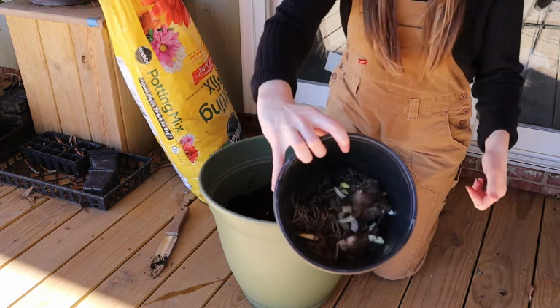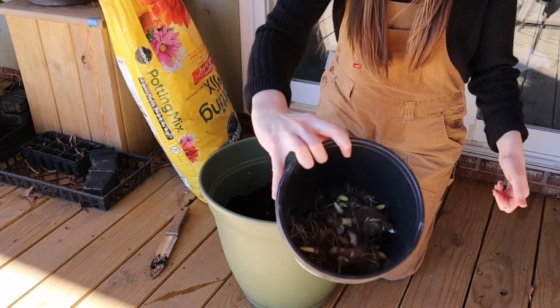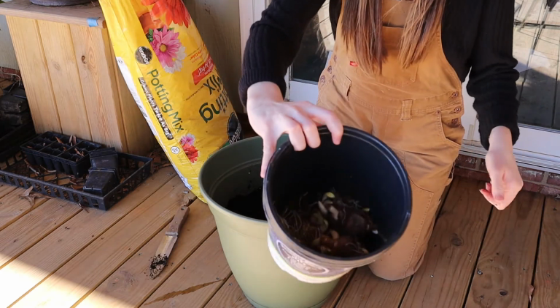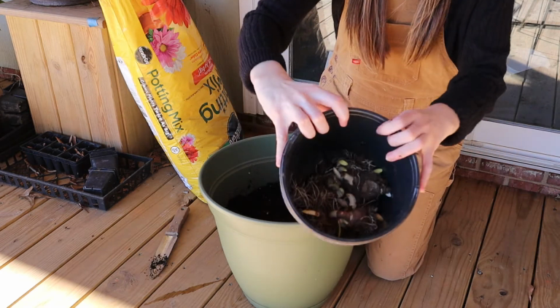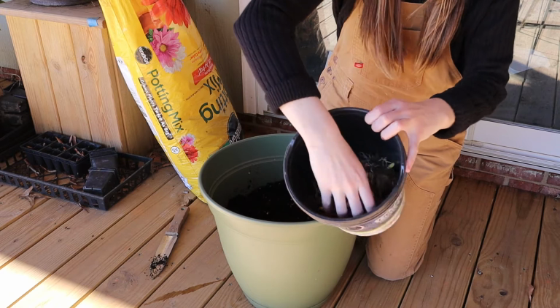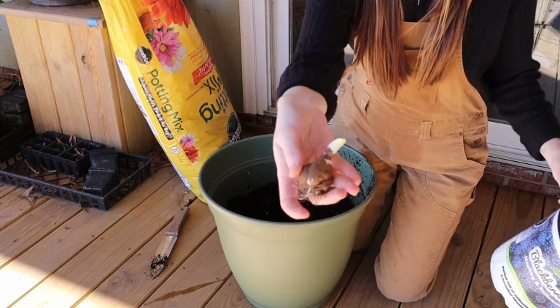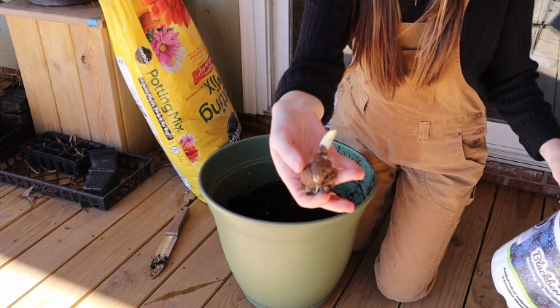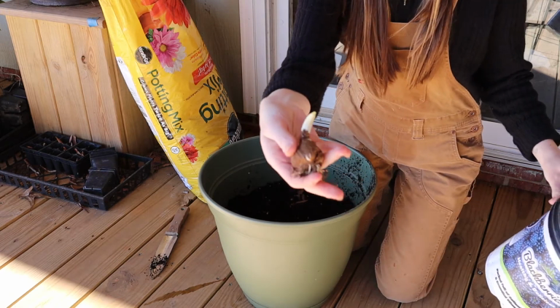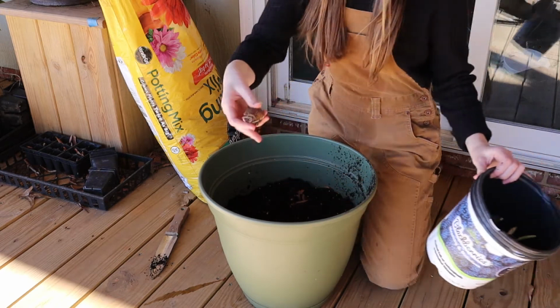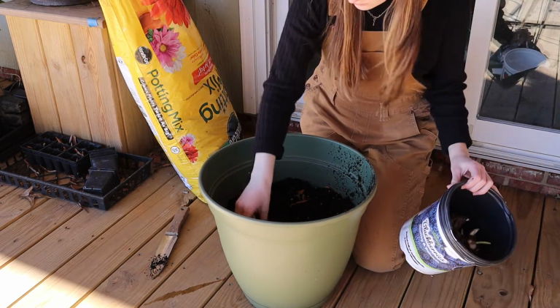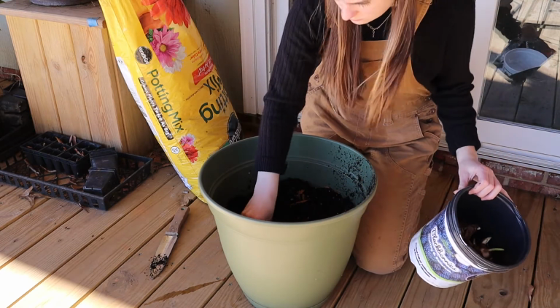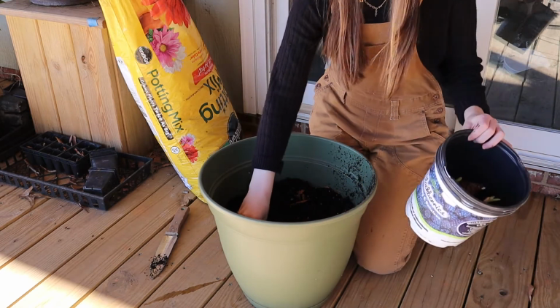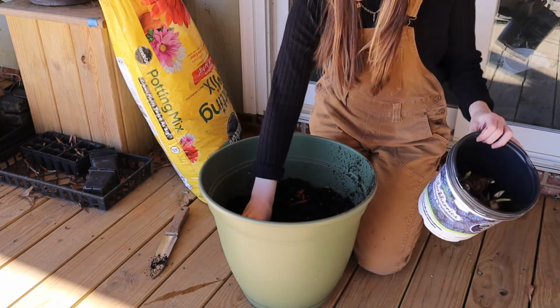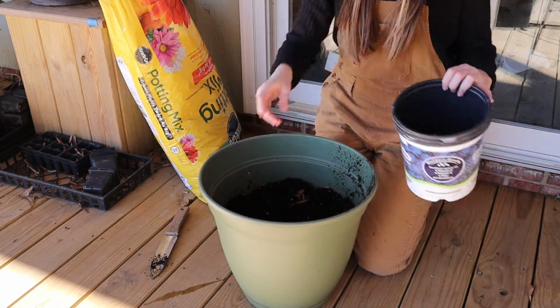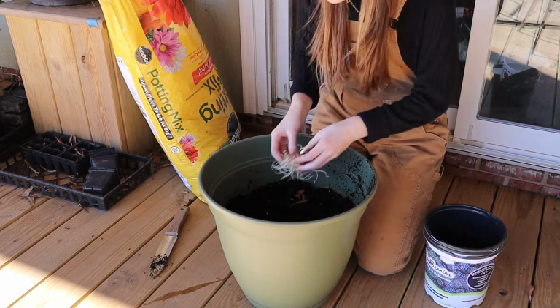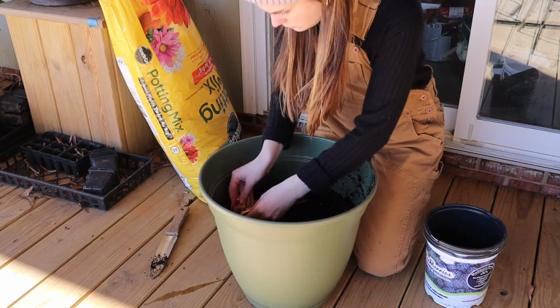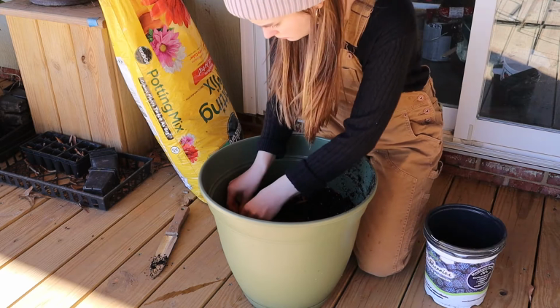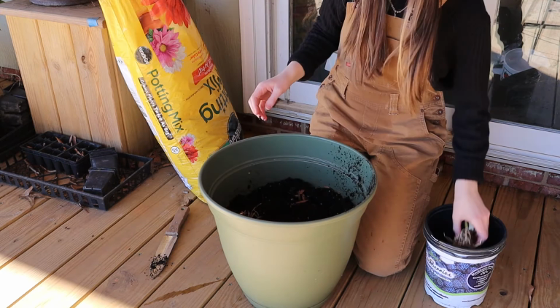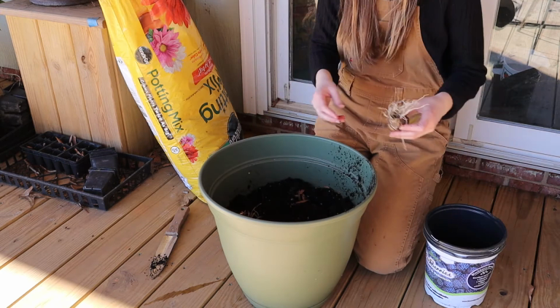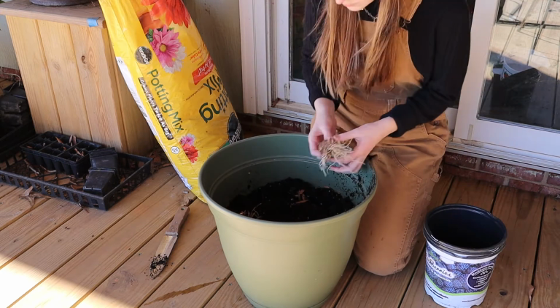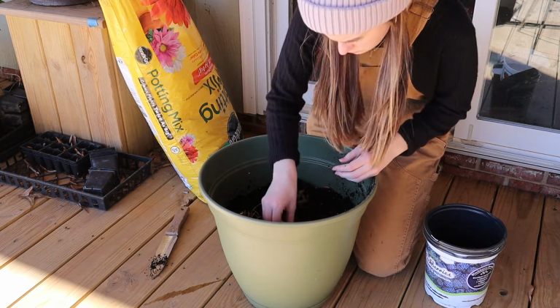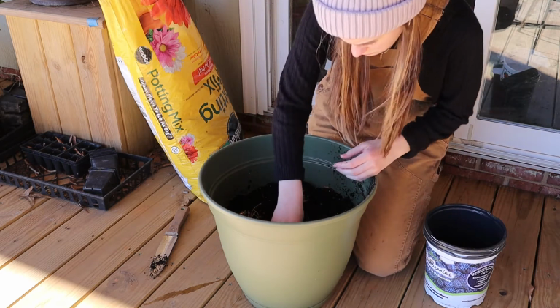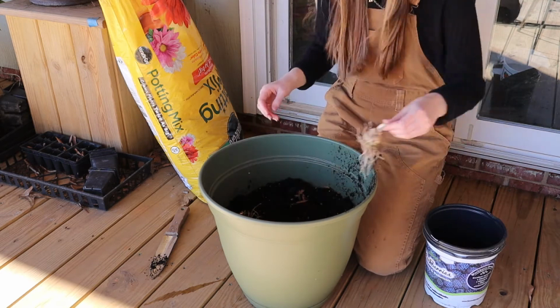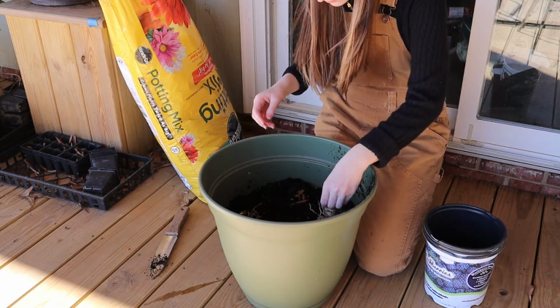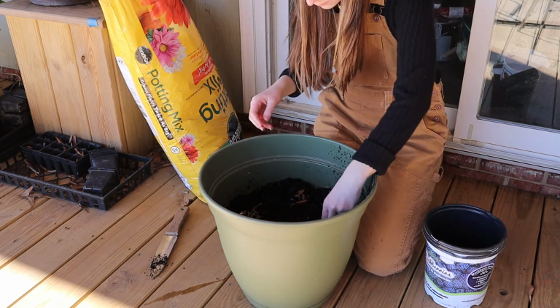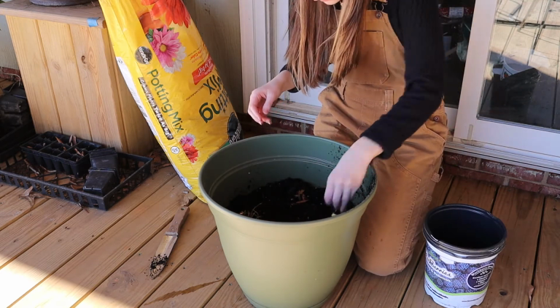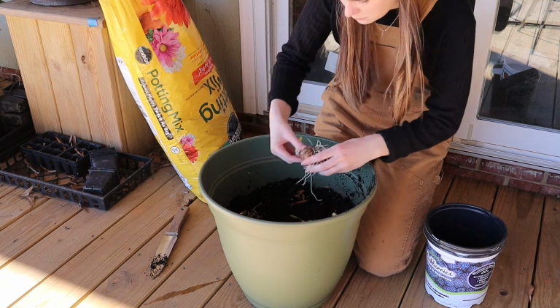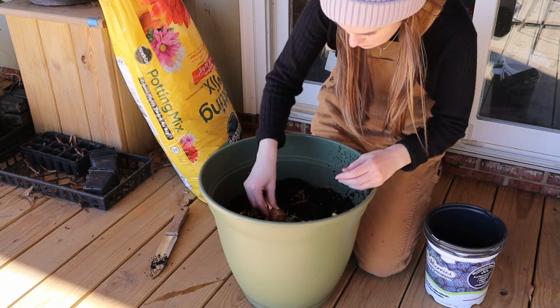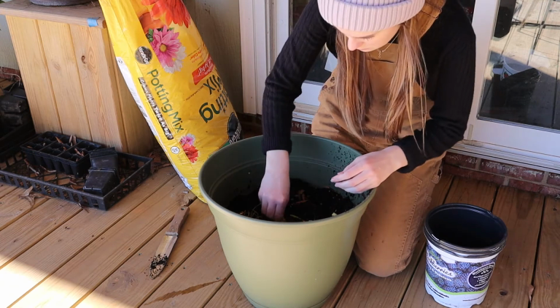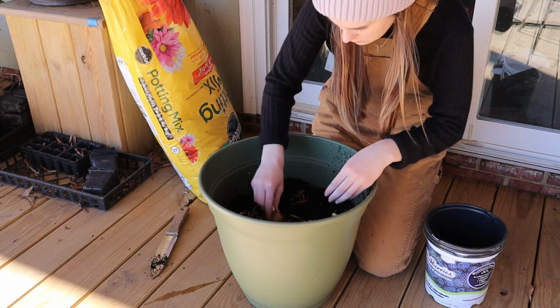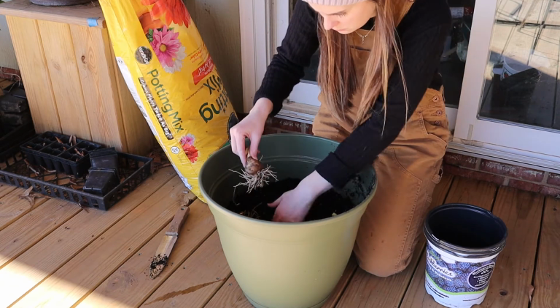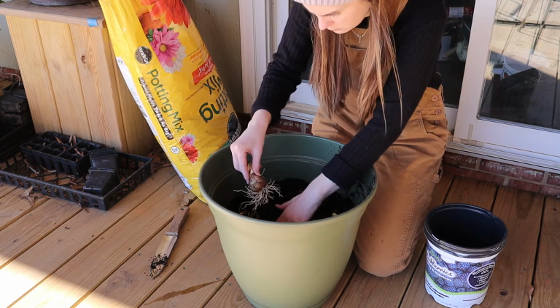Here I'm planting some daffodil bulbs about 6 inches from the surface and planting pansies on top of them. They will actually grow up through the pansies in the spring, and since the daffodils are quite taller than the pansies, it will create a staggered display of colors that I can't wait to see.